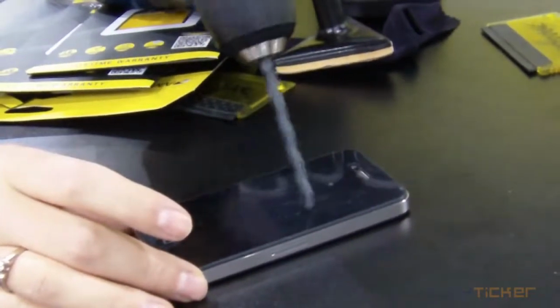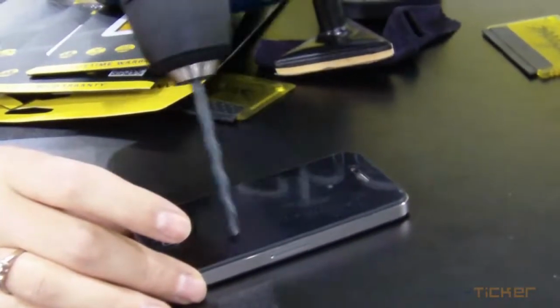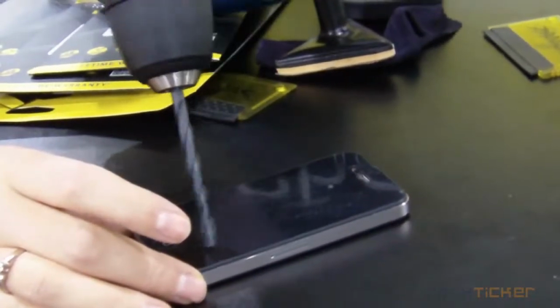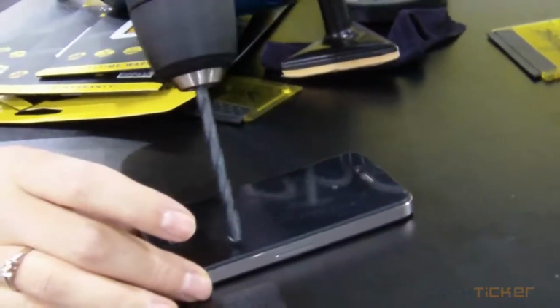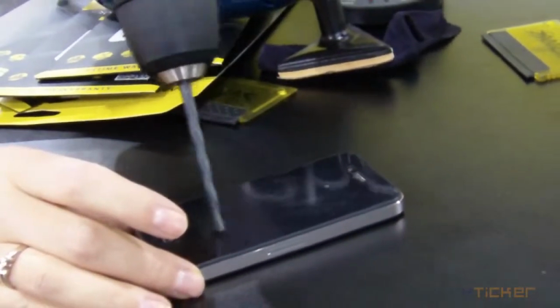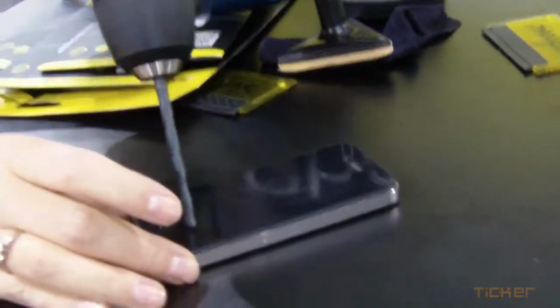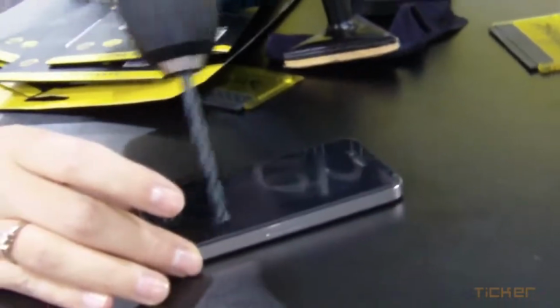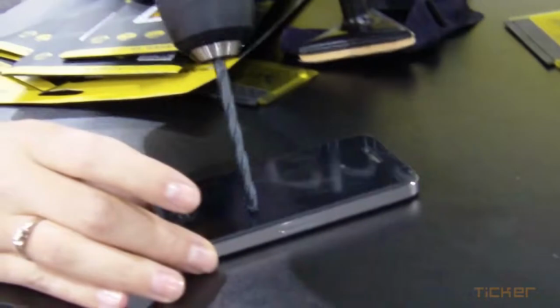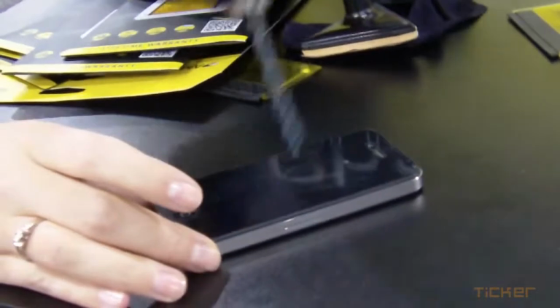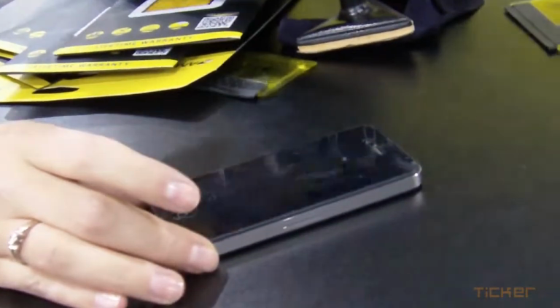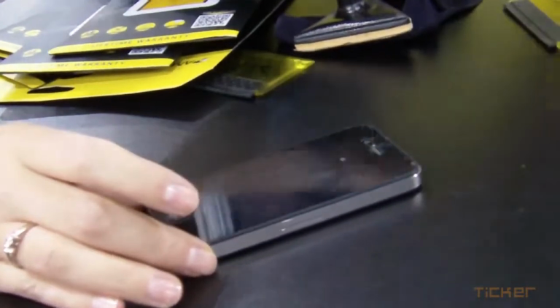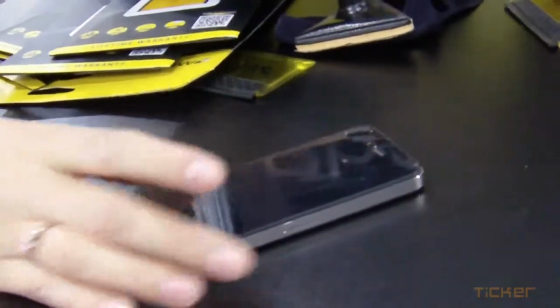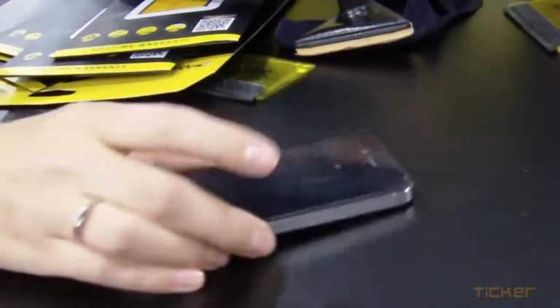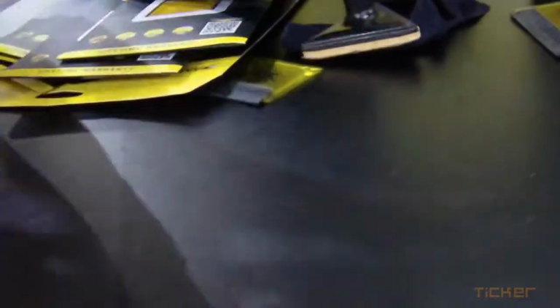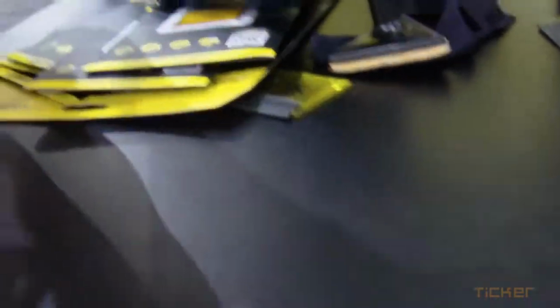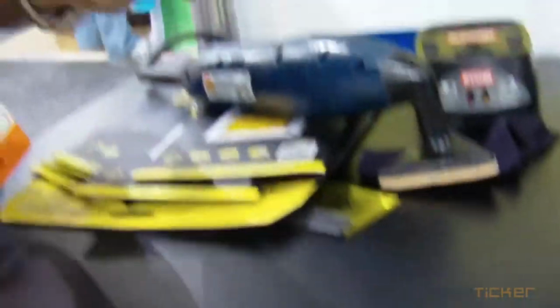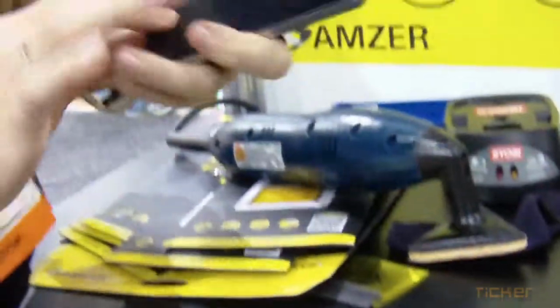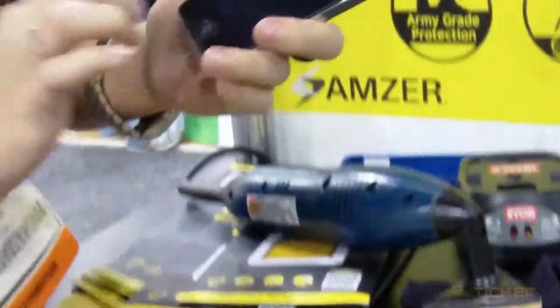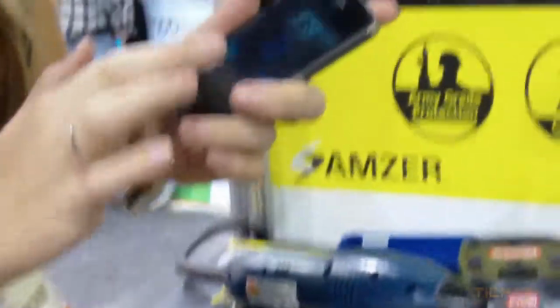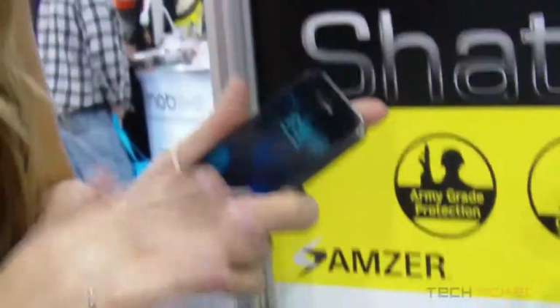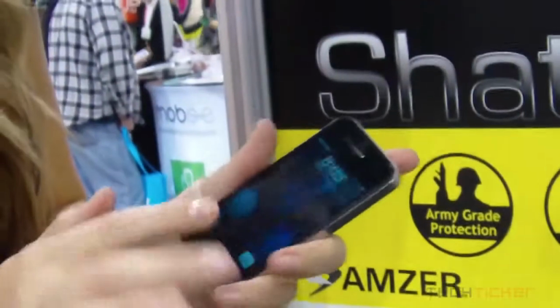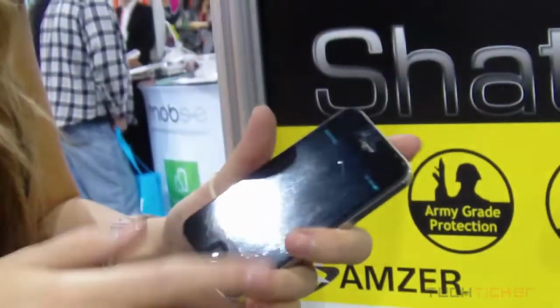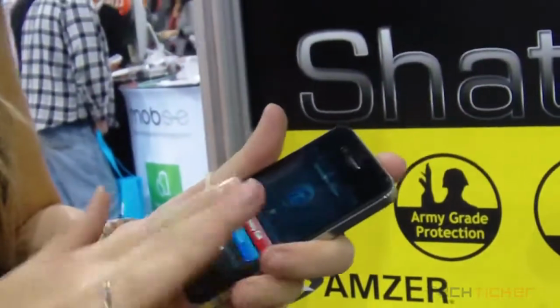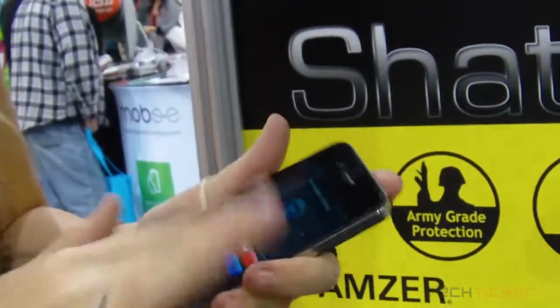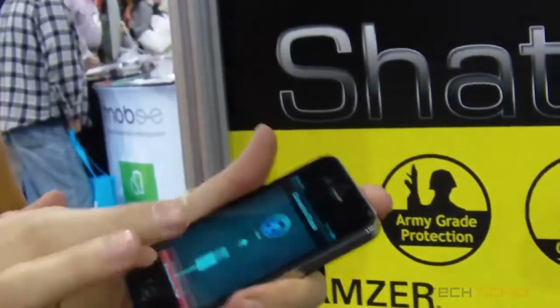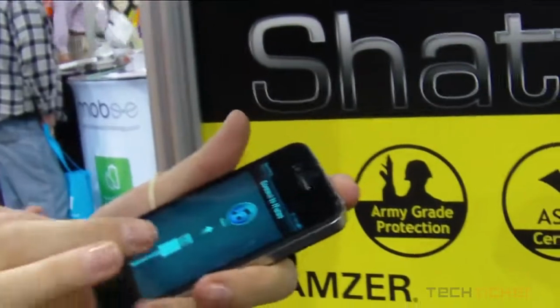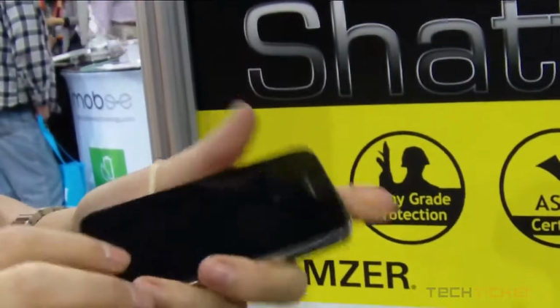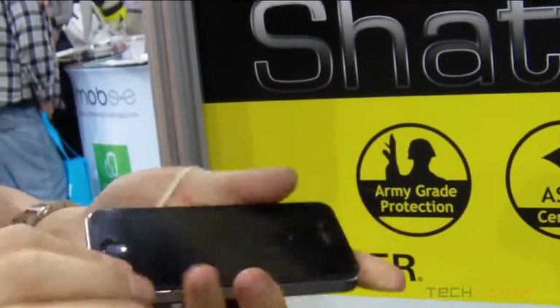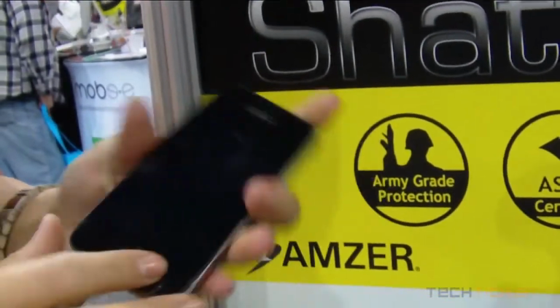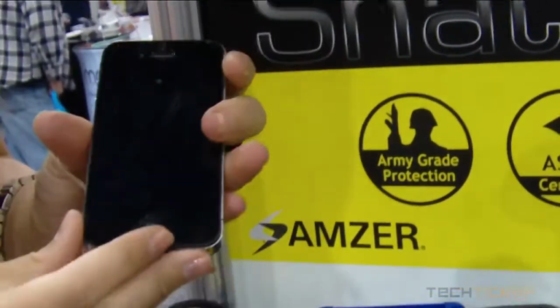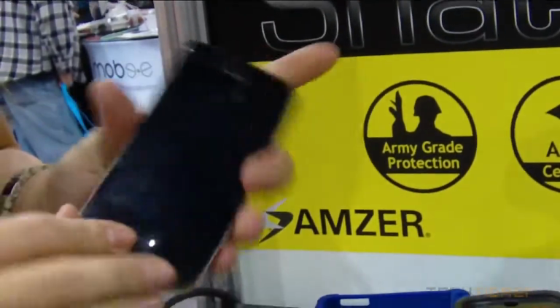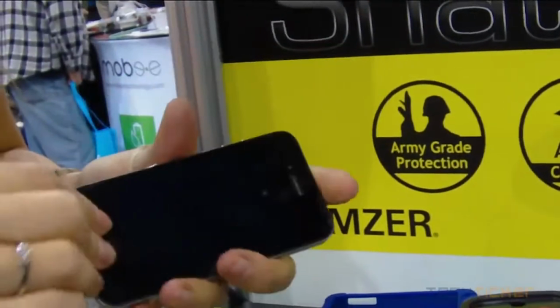Alright. And still, once again, still works fine. As you see.